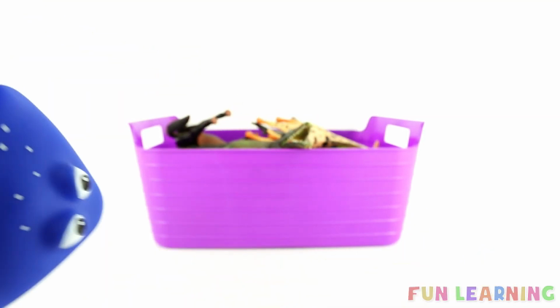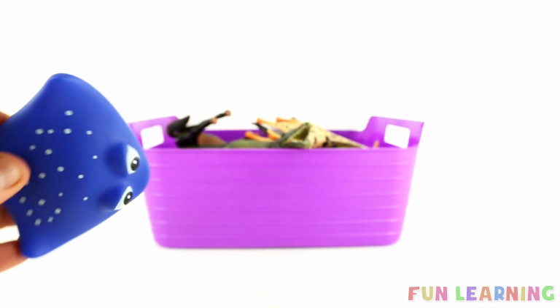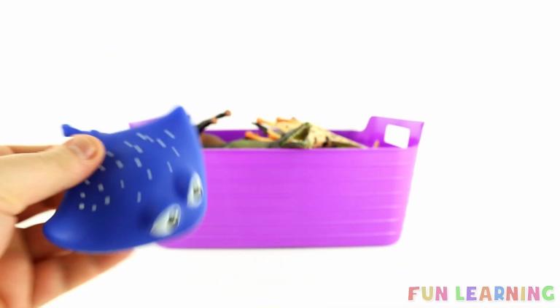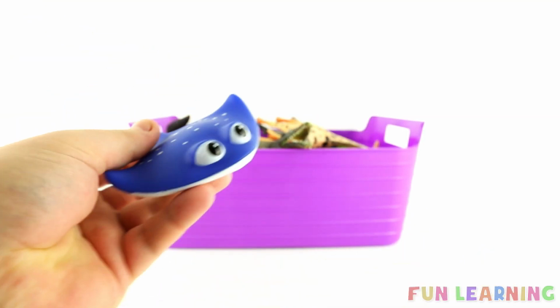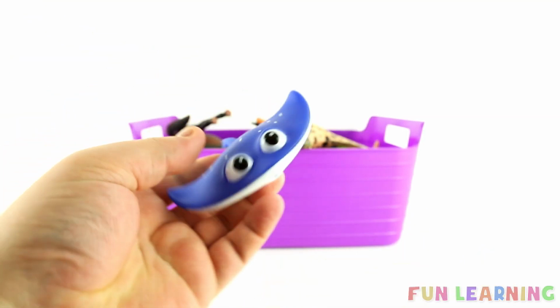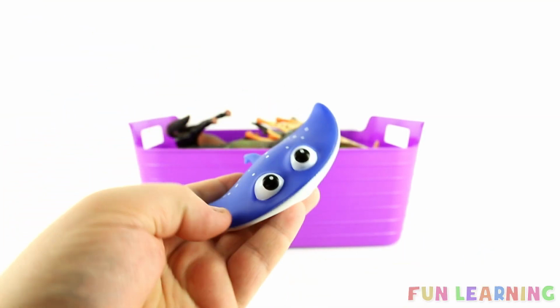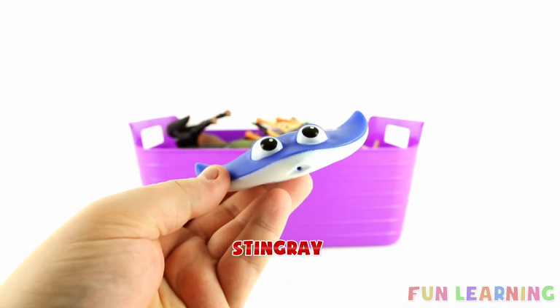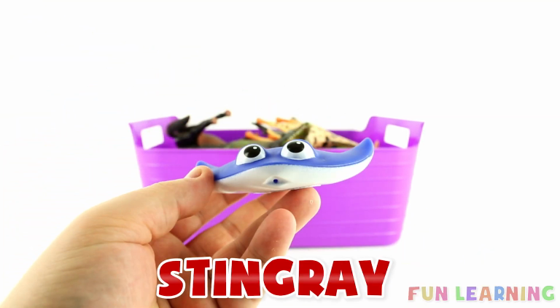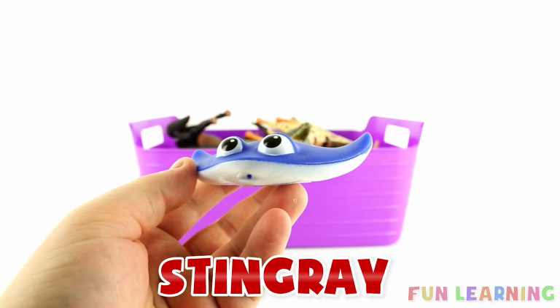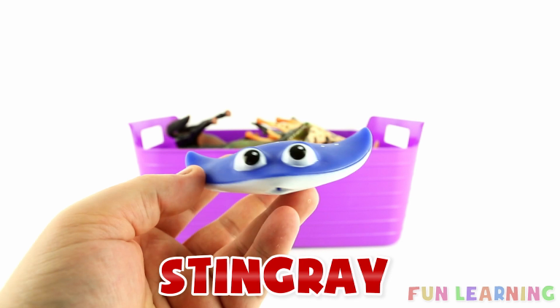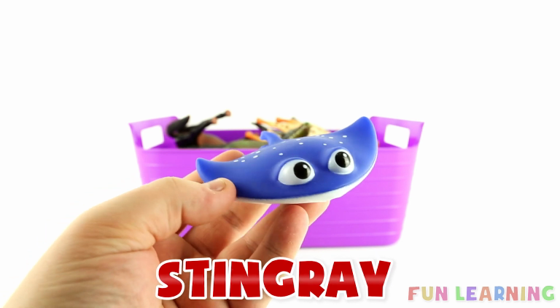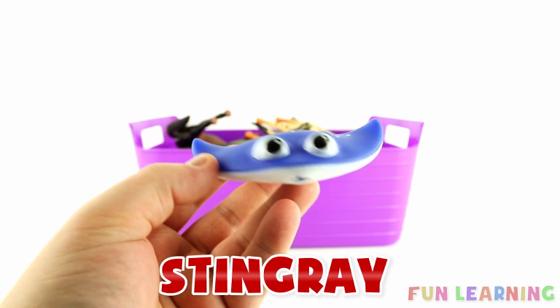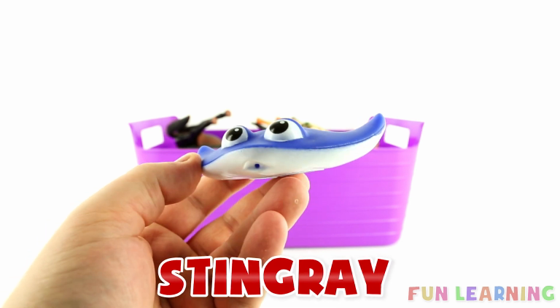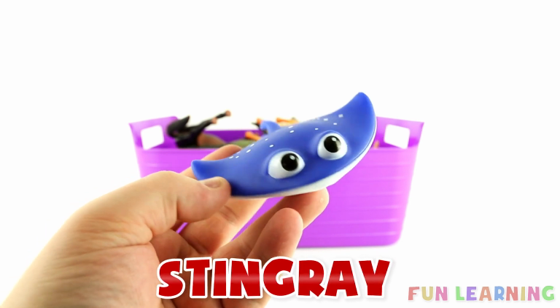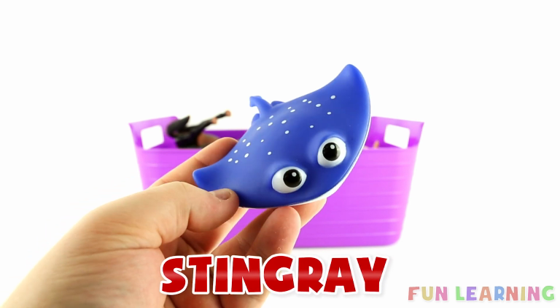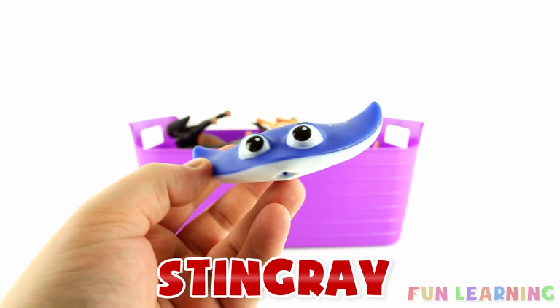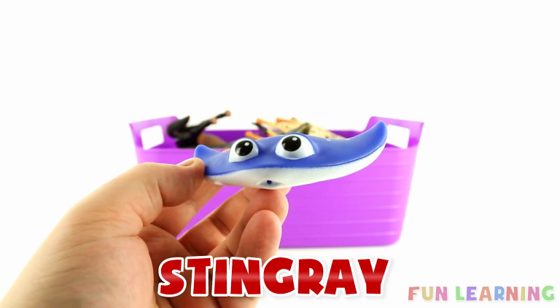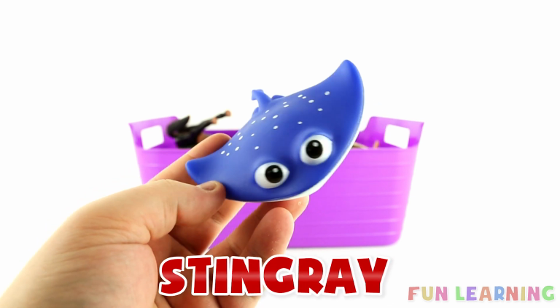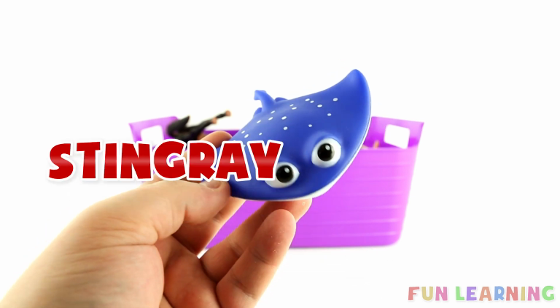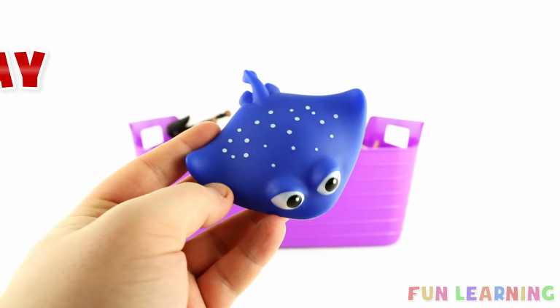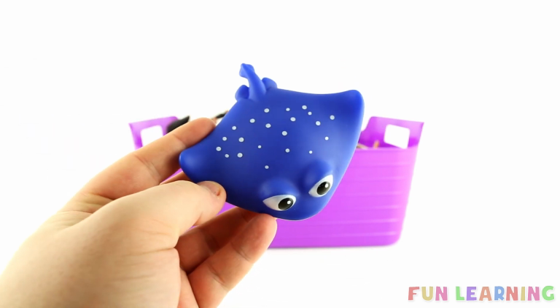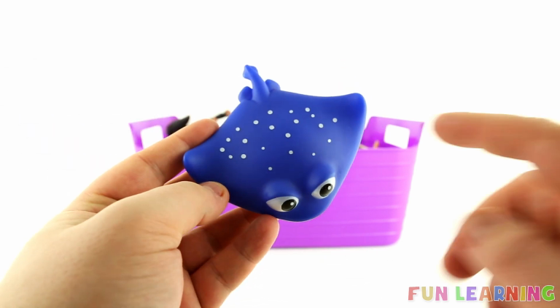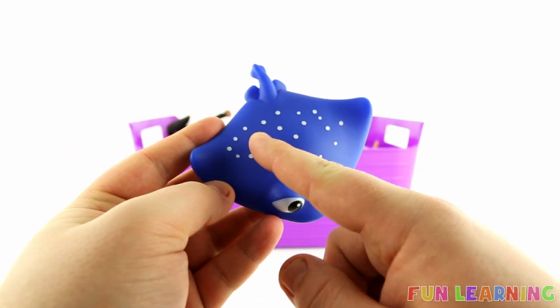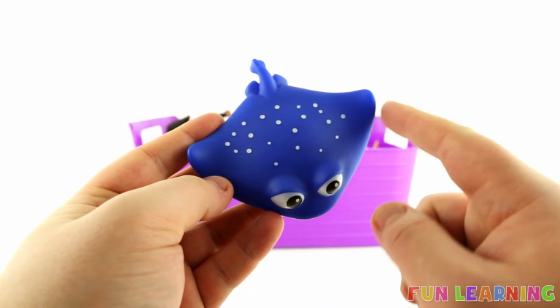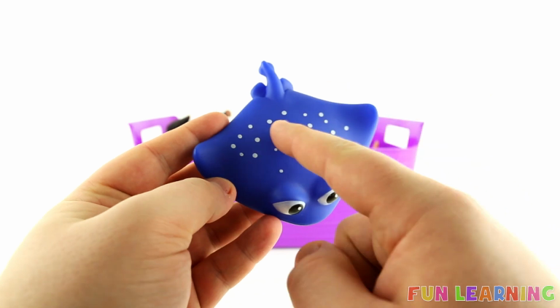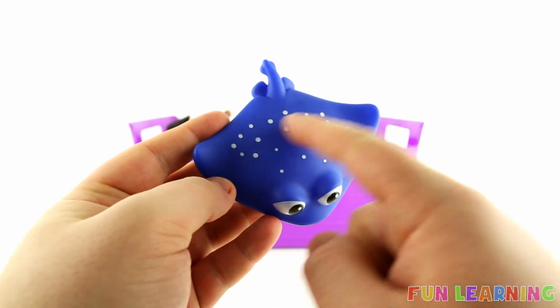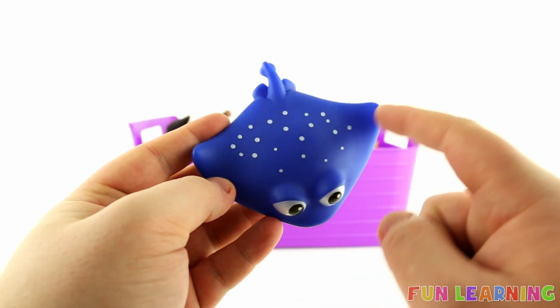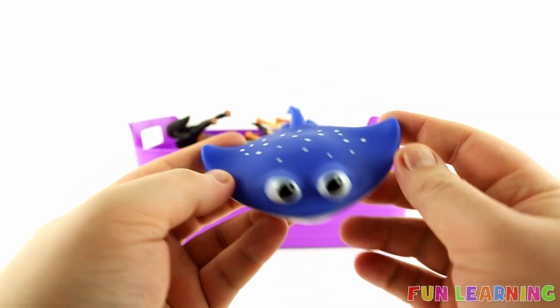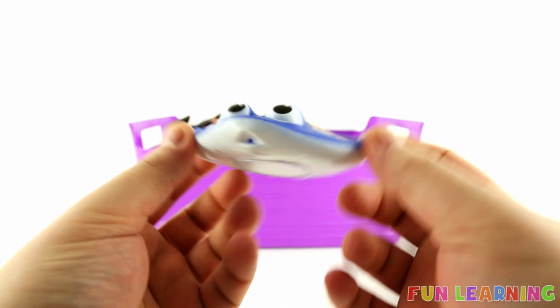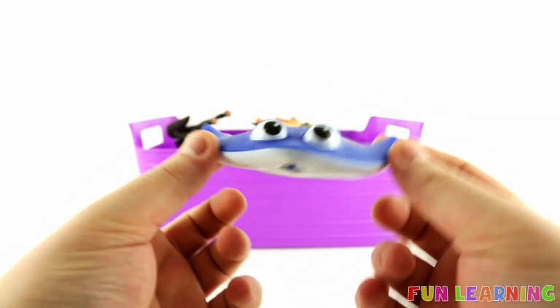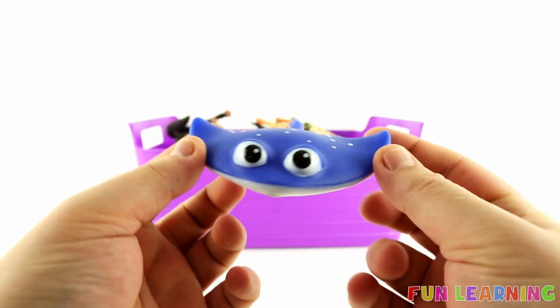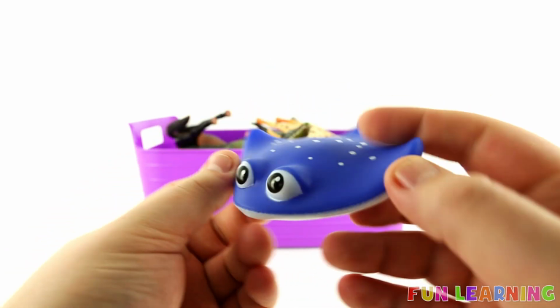Swimming in the ocean is a Stingray. Su is for Stingray. The letter Su. Stingrays are blue with white spots. A stingray.